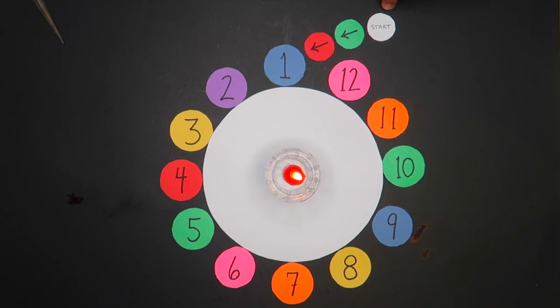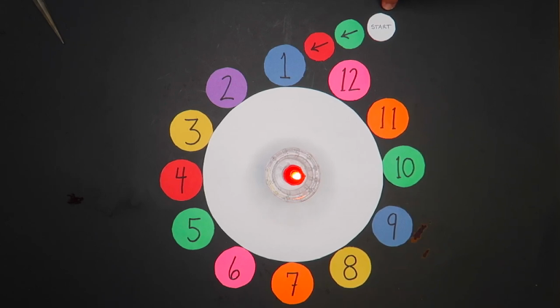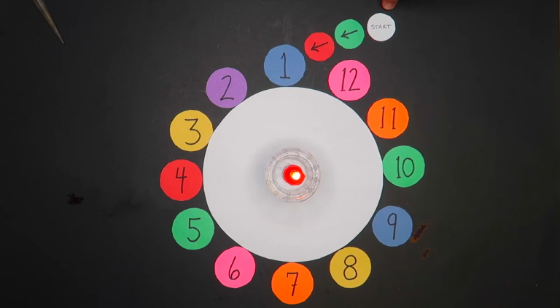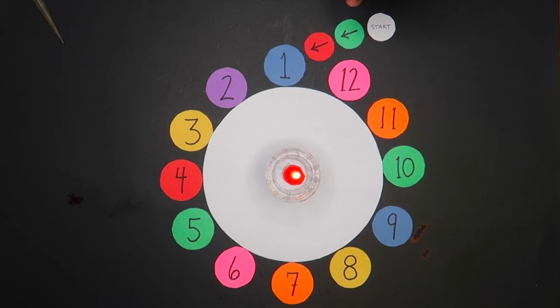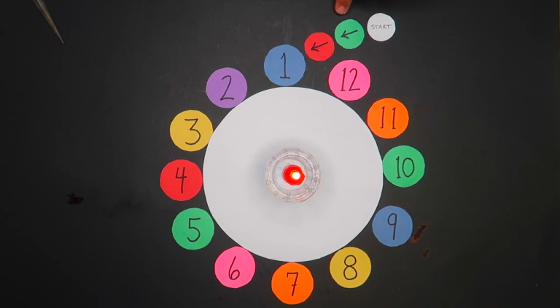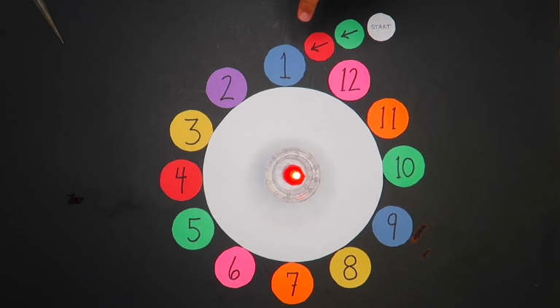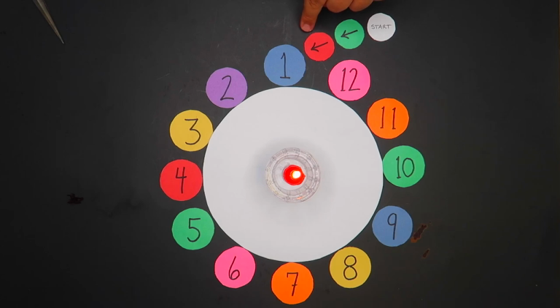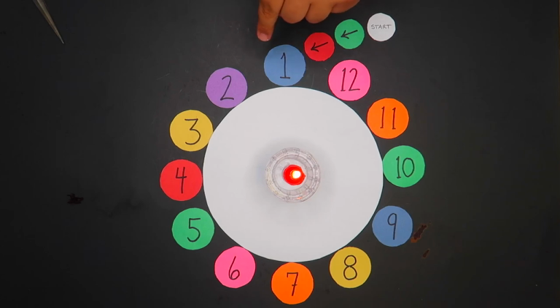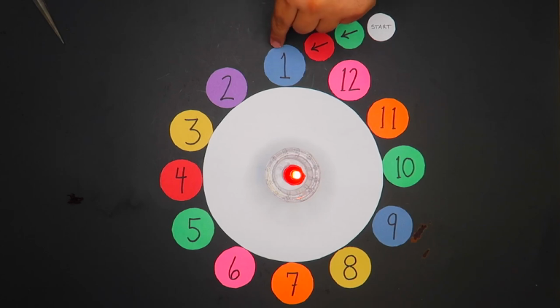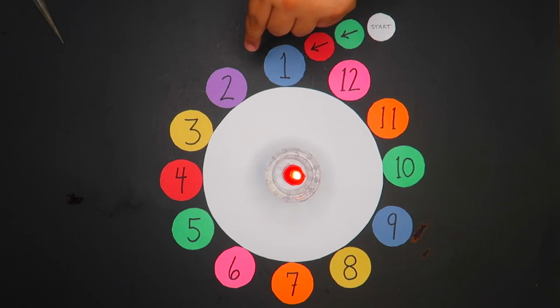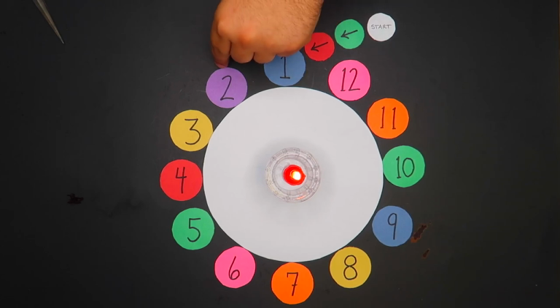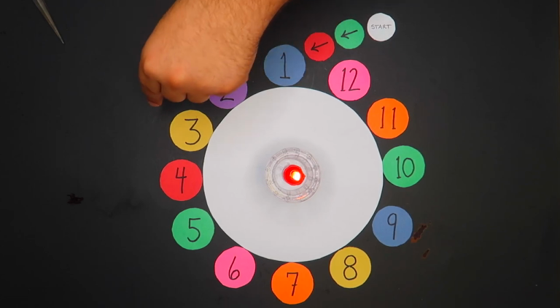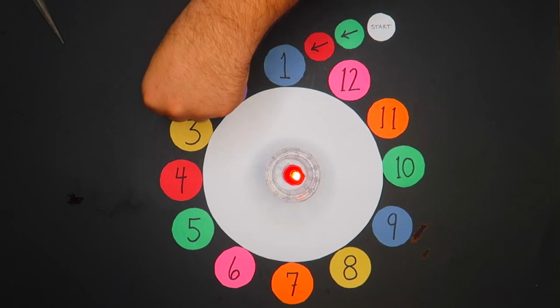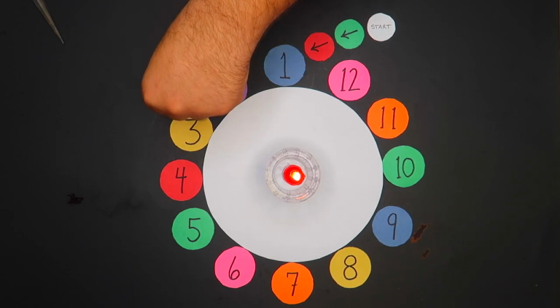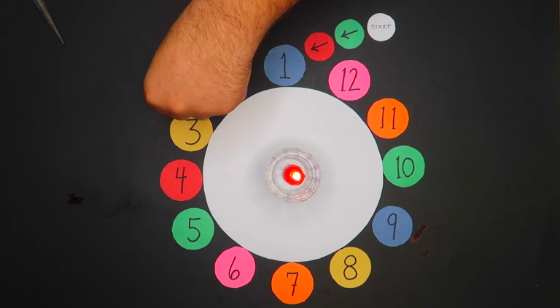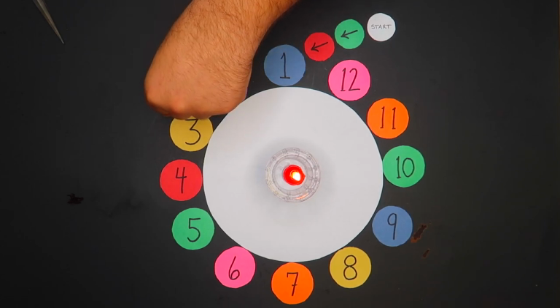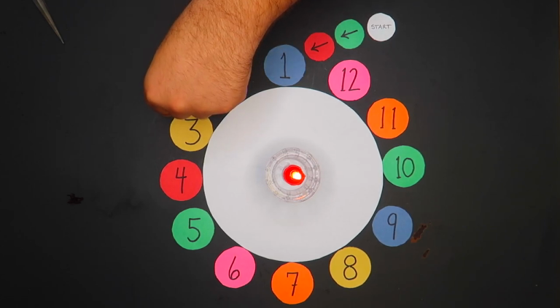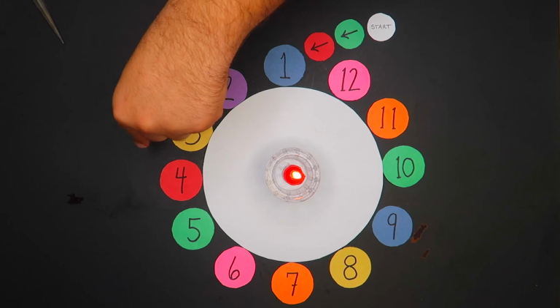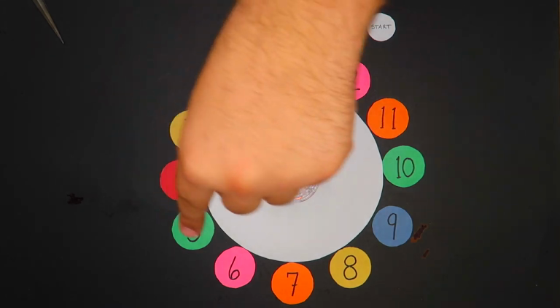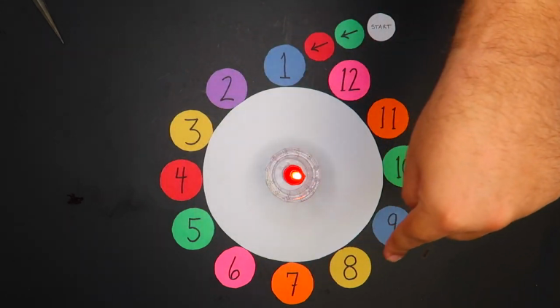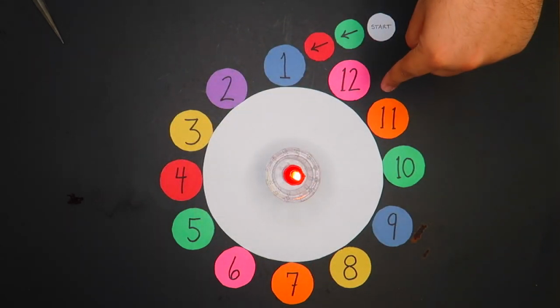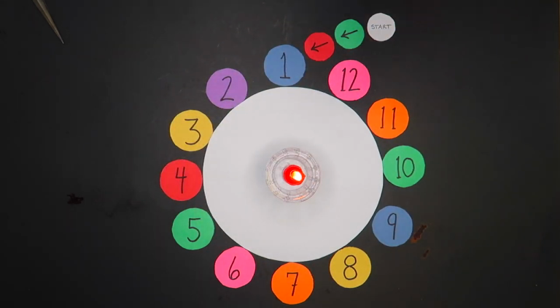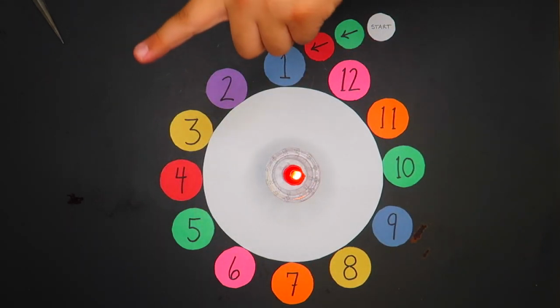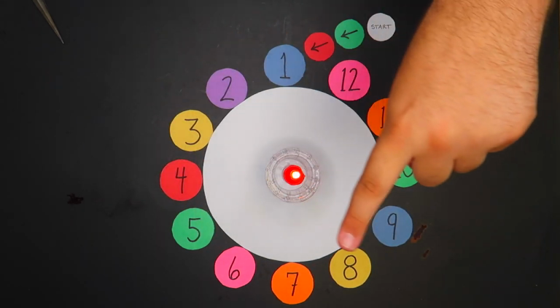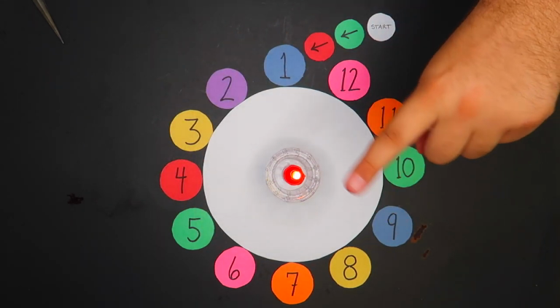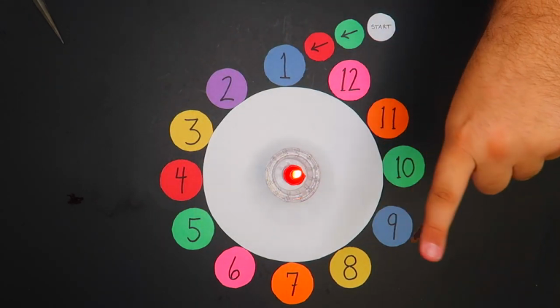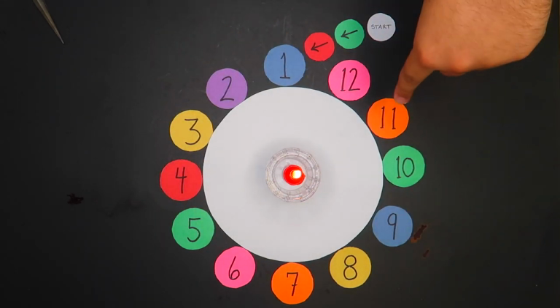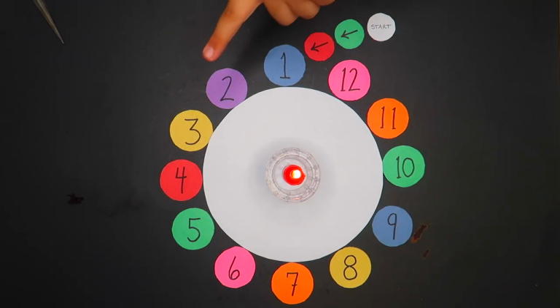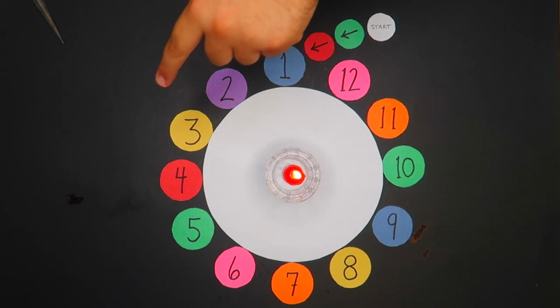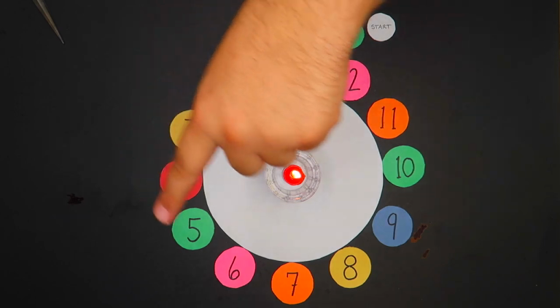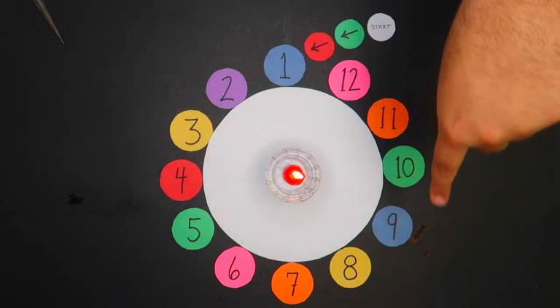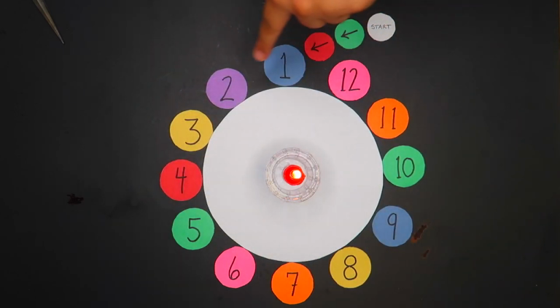So if you picked 5, you would go 1, 2, 3, 4, 5 and land here, and then so on and so forth around the clock face. If your number was between 5 and 15 and was a little bit higher than 5, you would just keep going around.